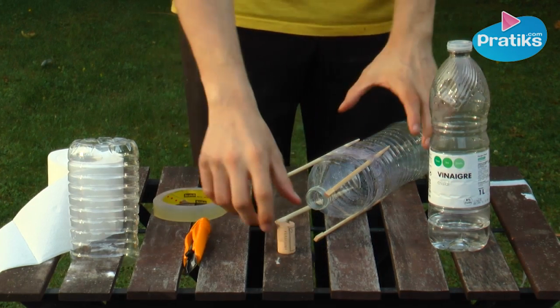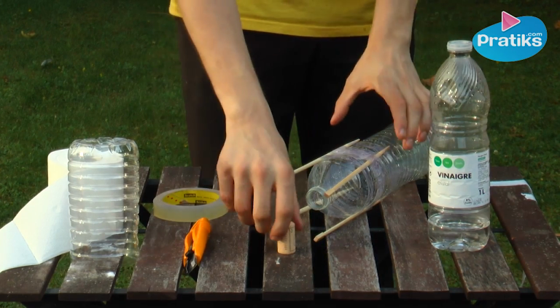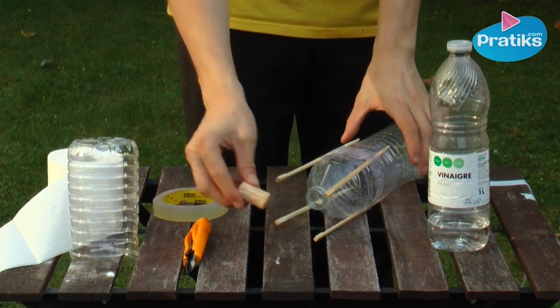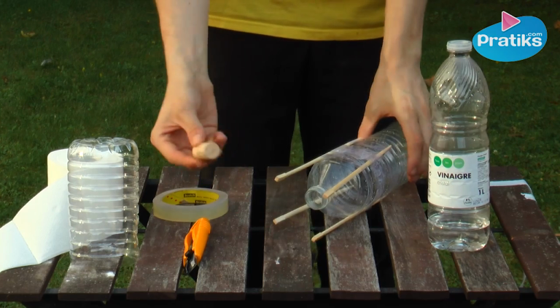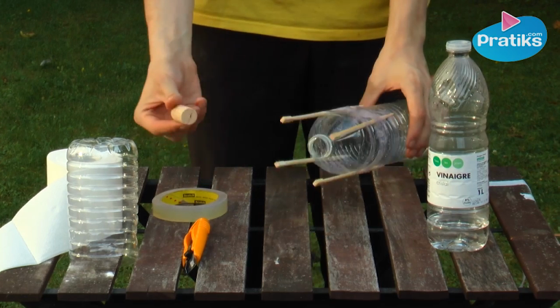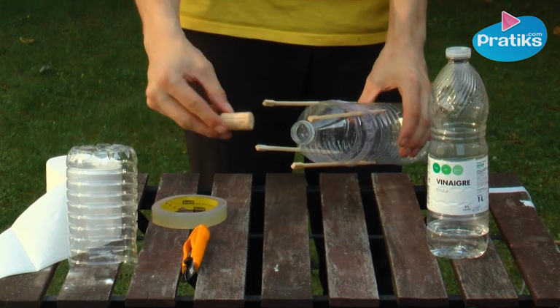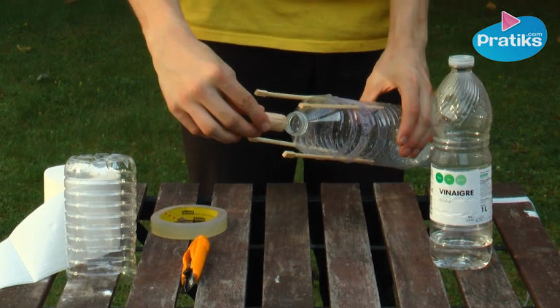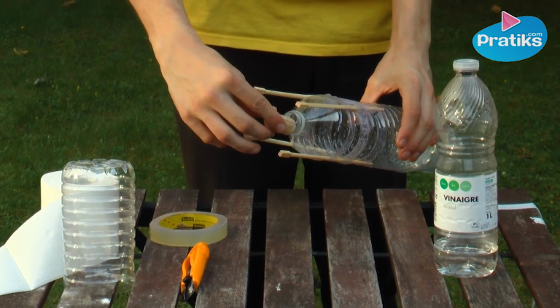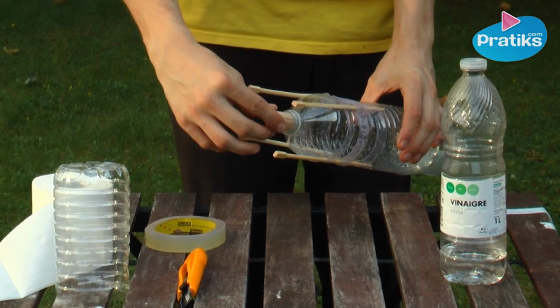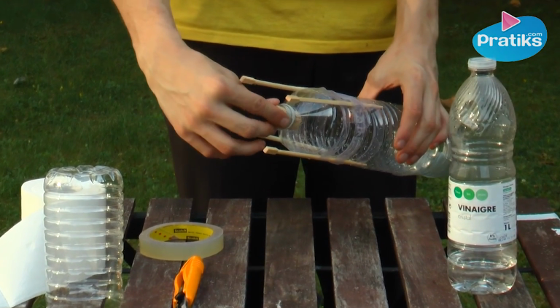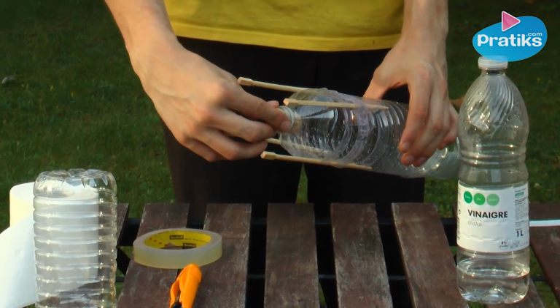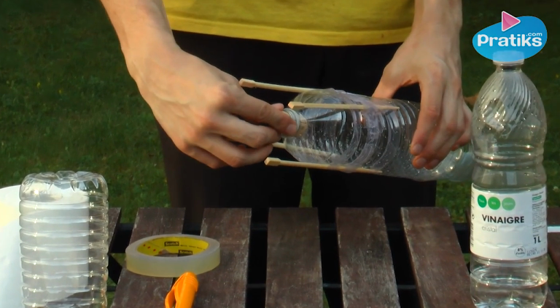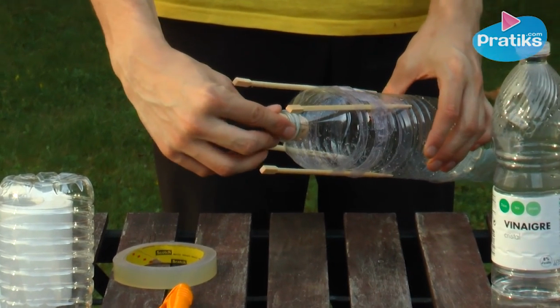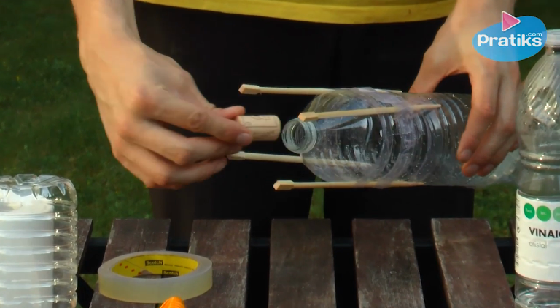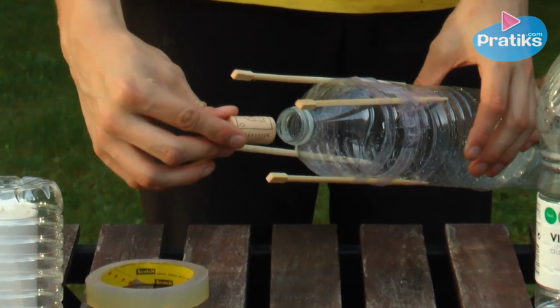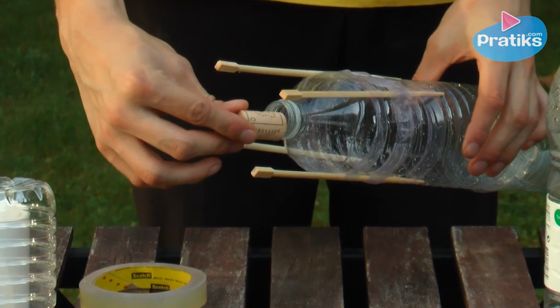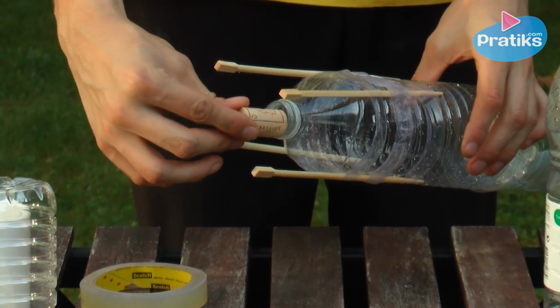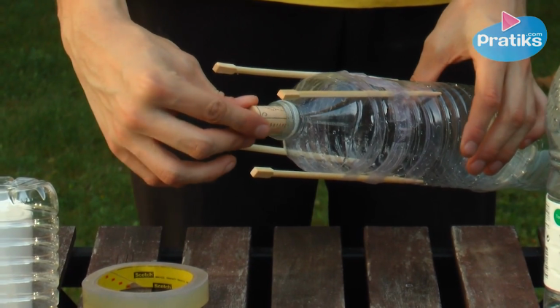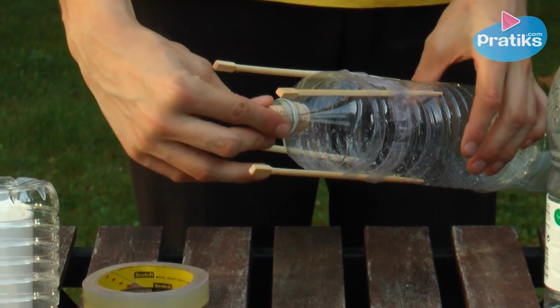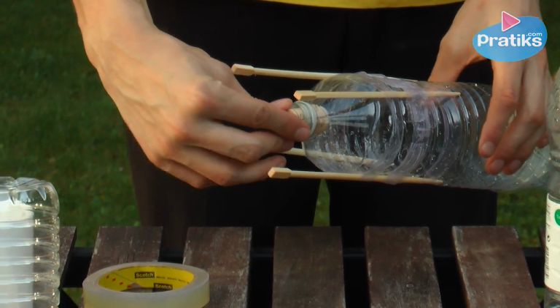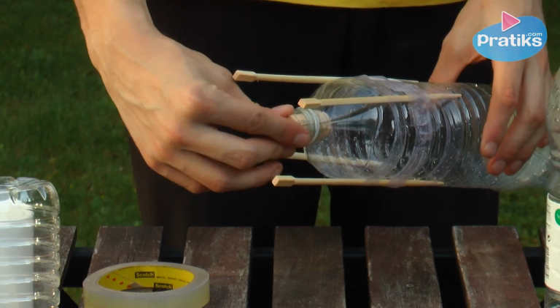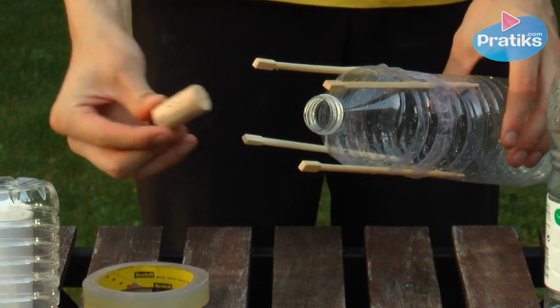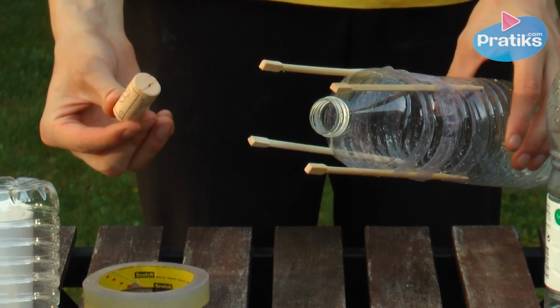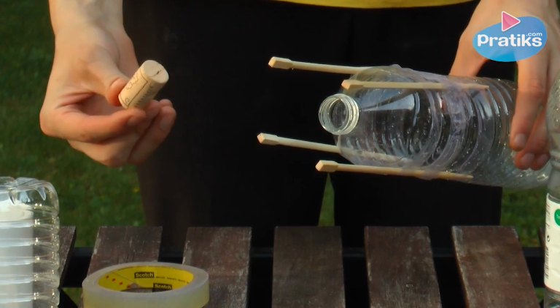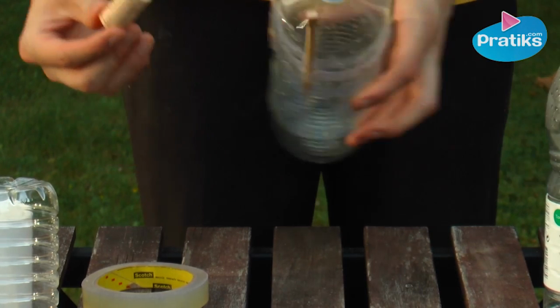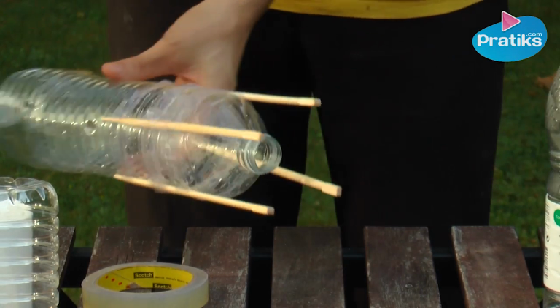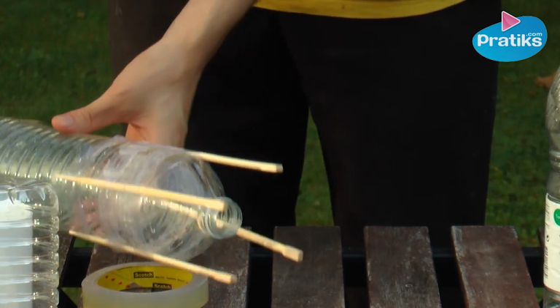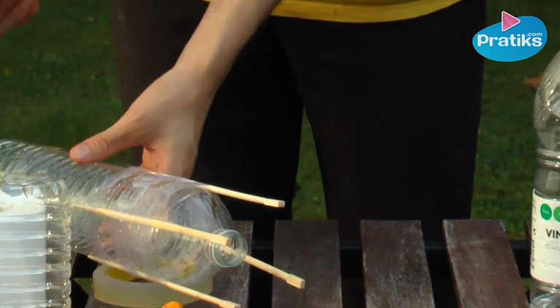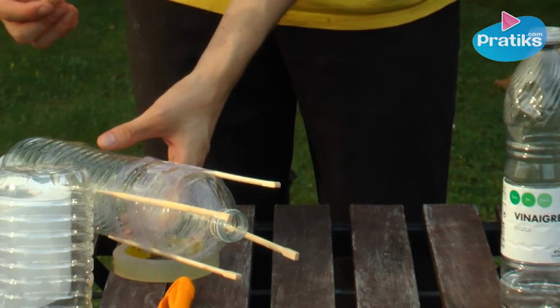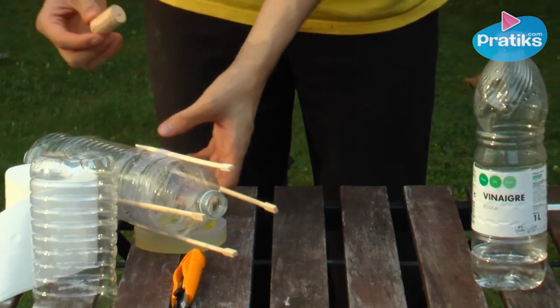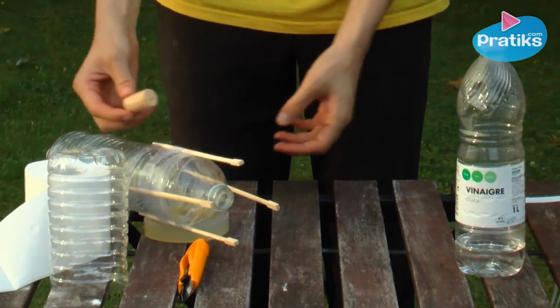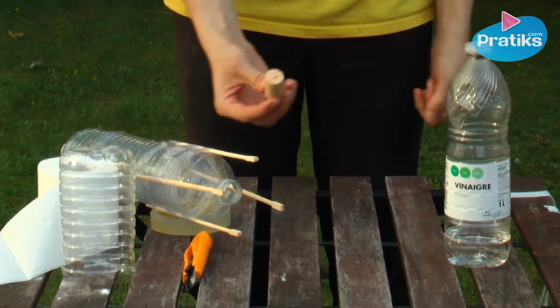Verify that your cork is wide enough to stop the opening of the plastic bottle. If it is not wide enough, add adhesive ribbon around it like this.